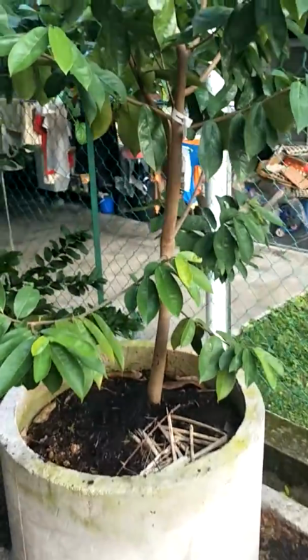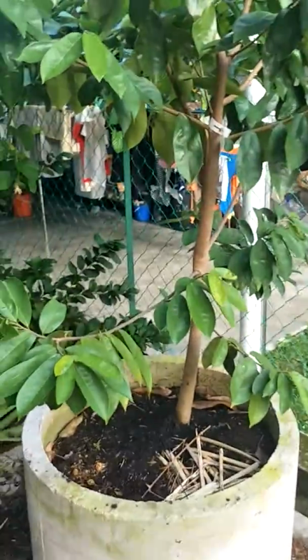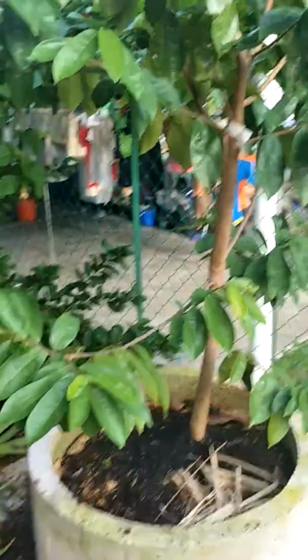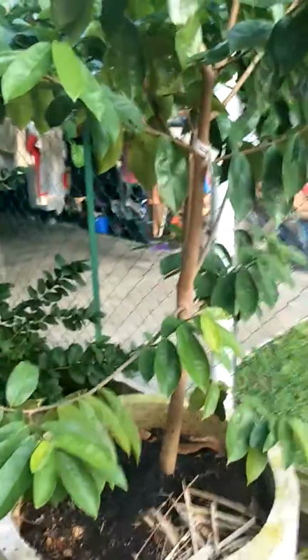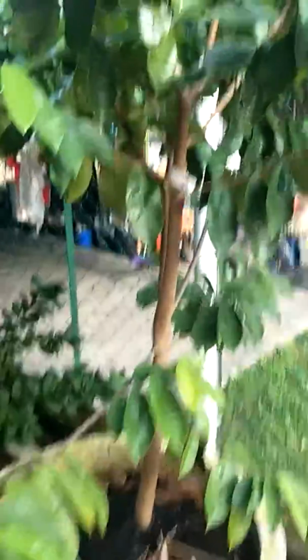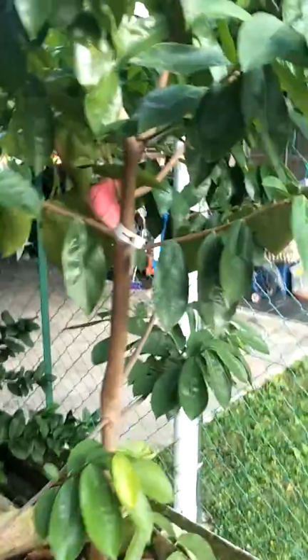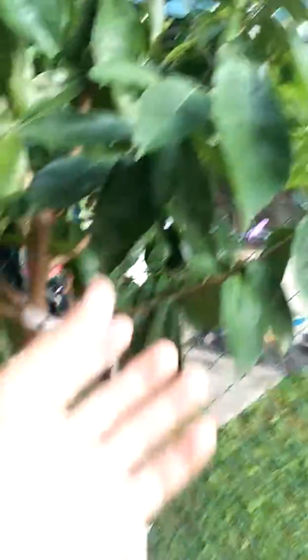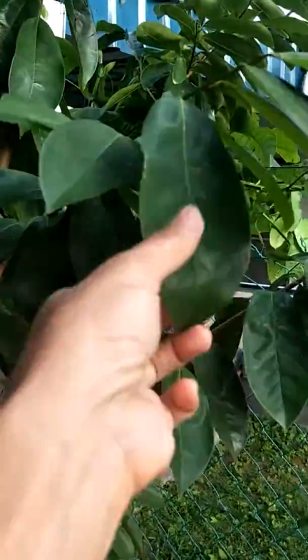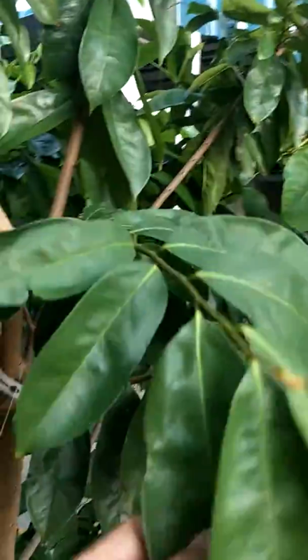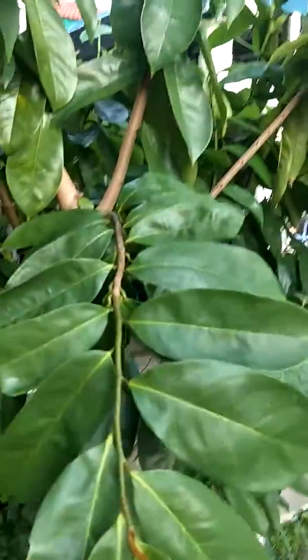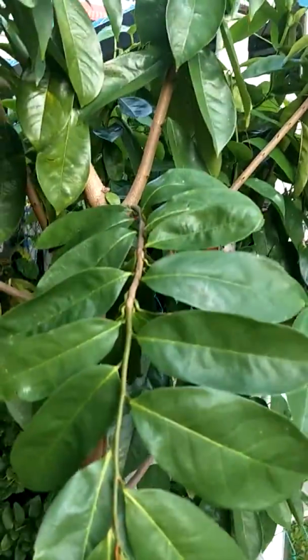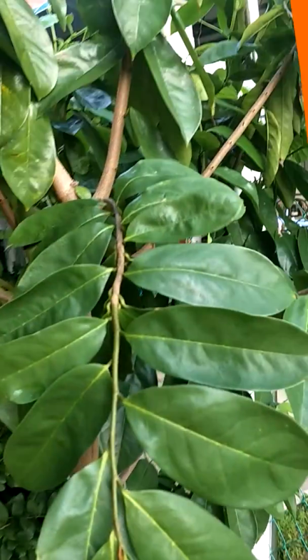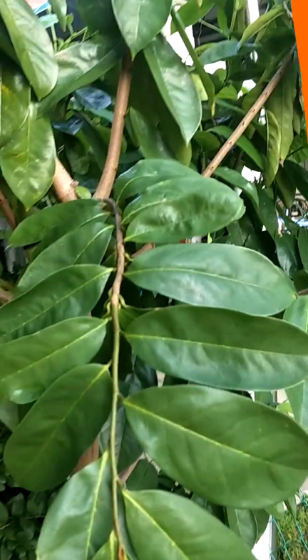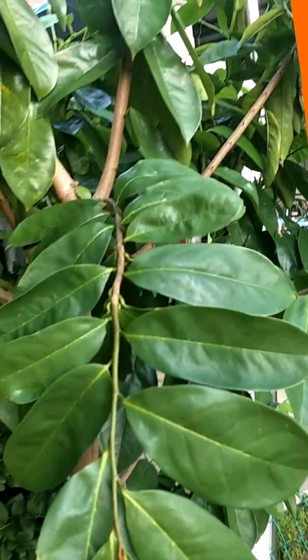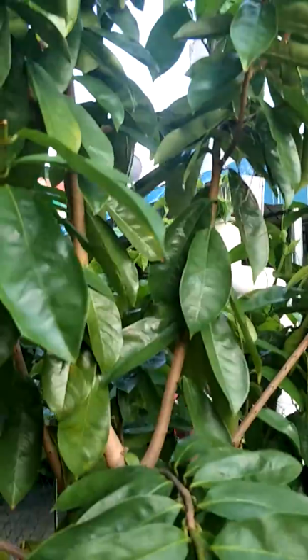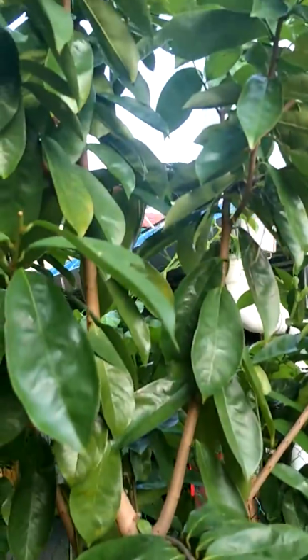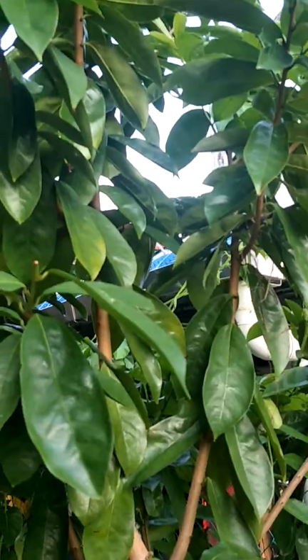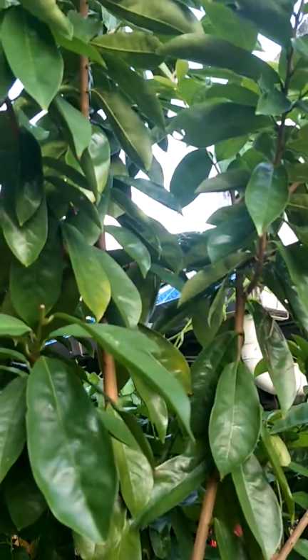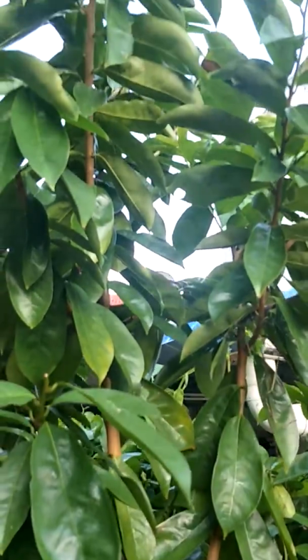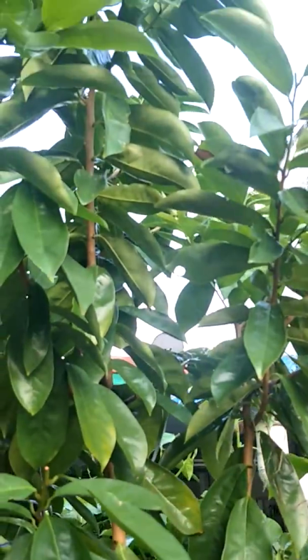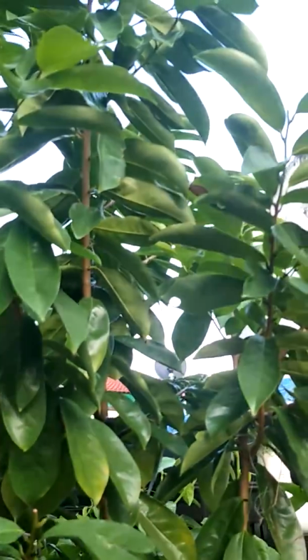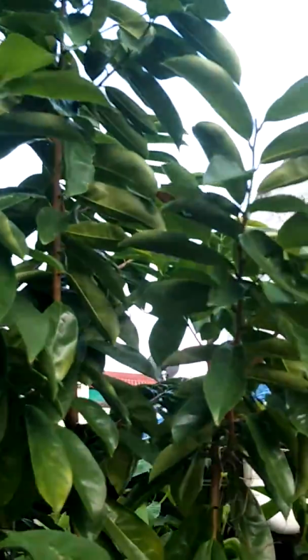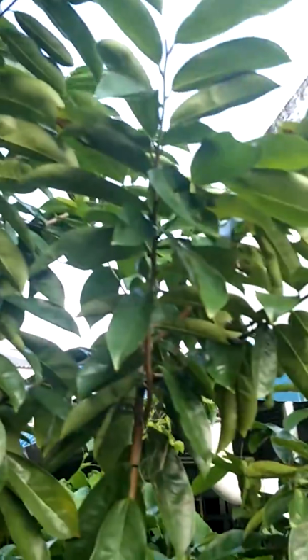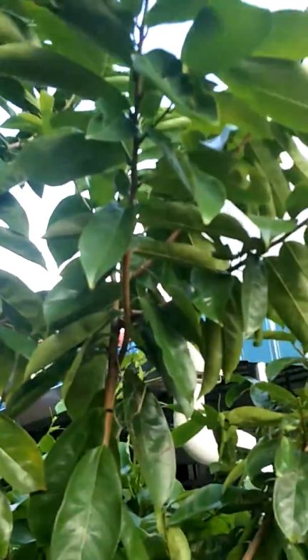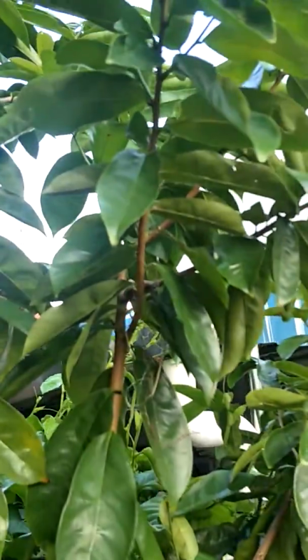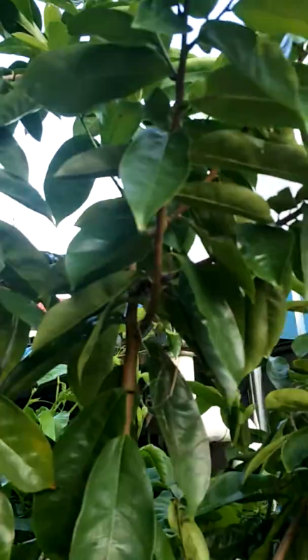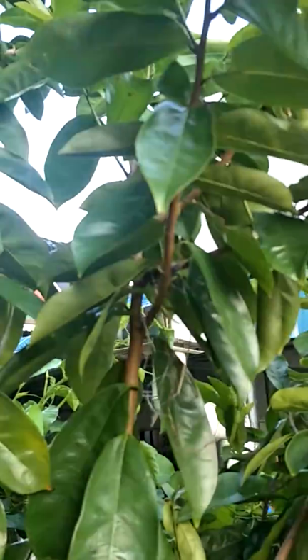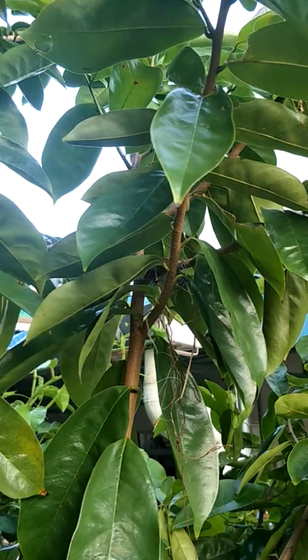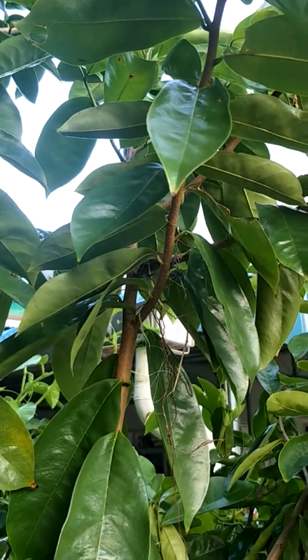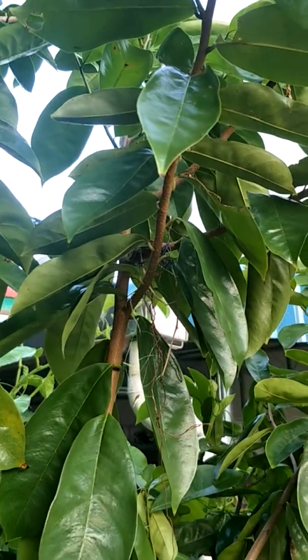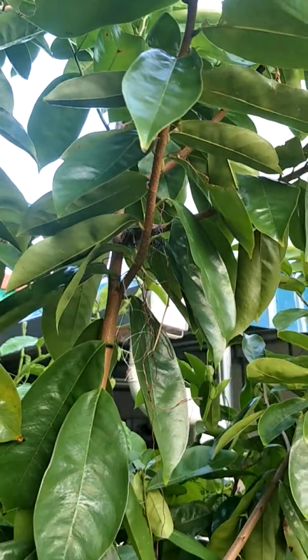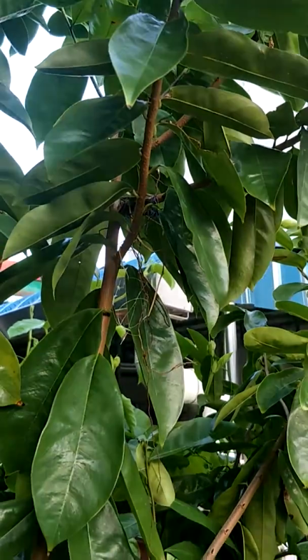The tree is very healthy, the leaves are very green. It's about nine or ten feet now. I can see there's actually a bird's nest here, but it didn't form.